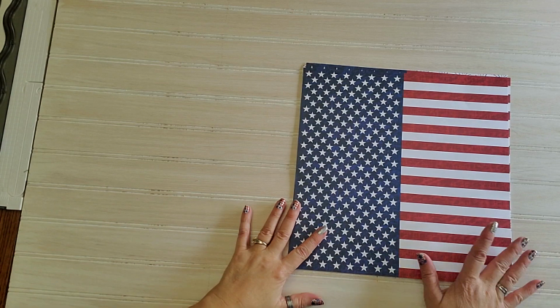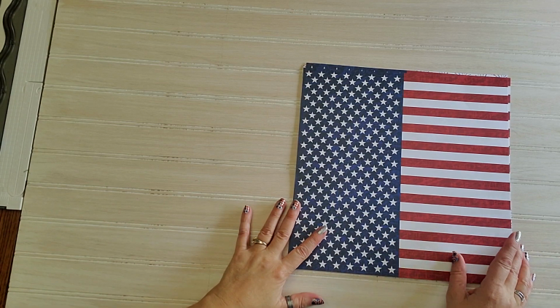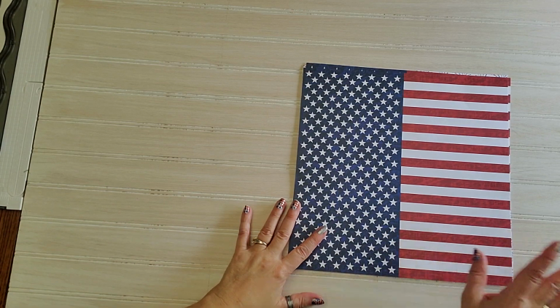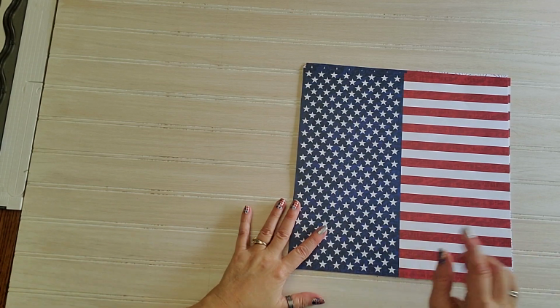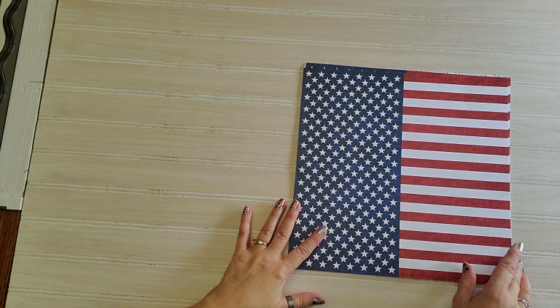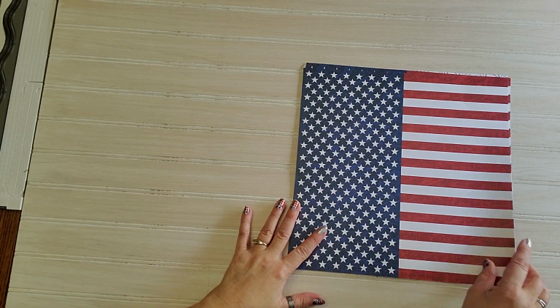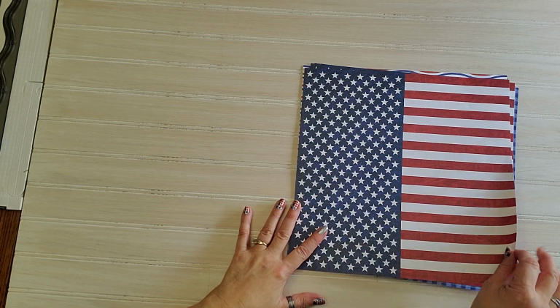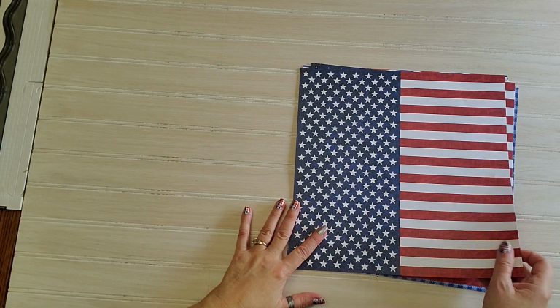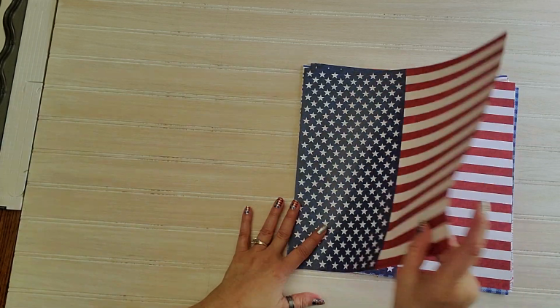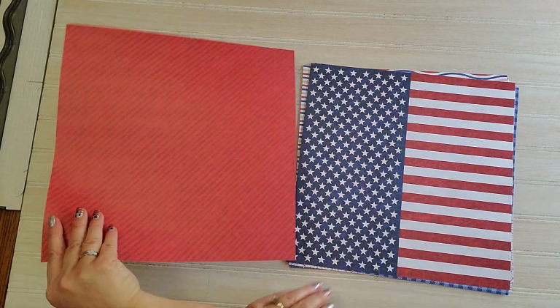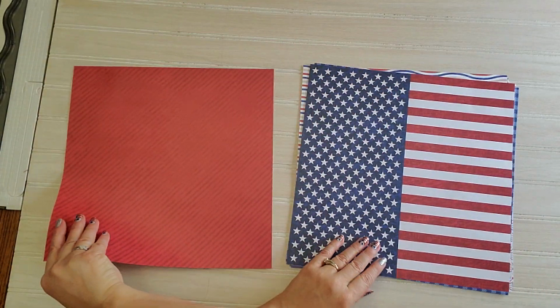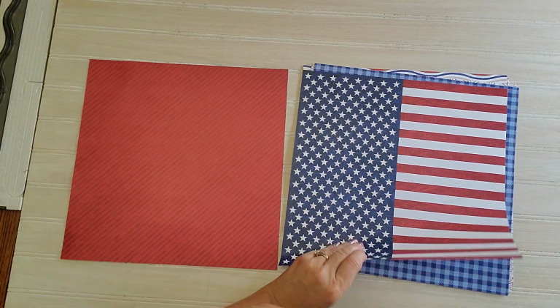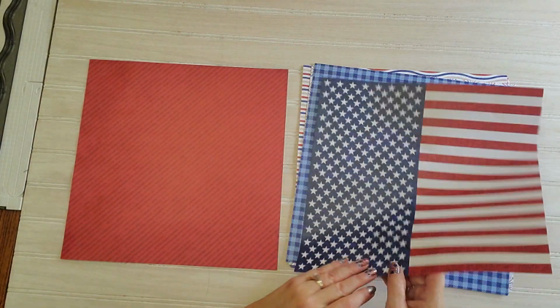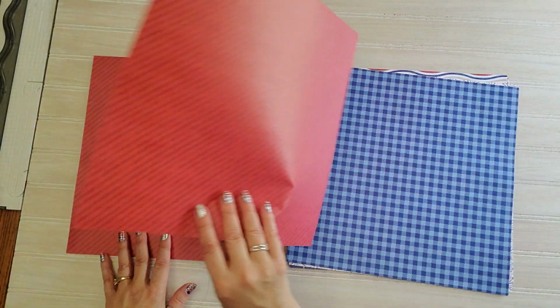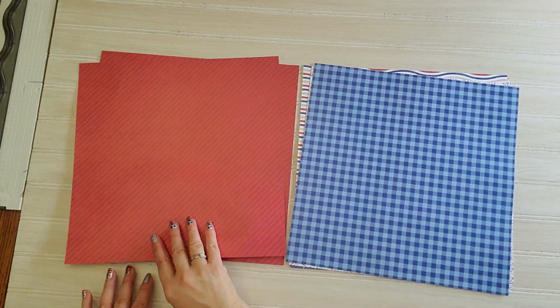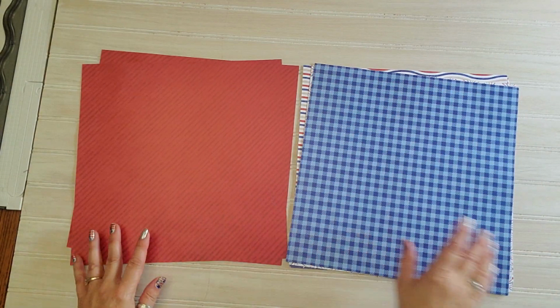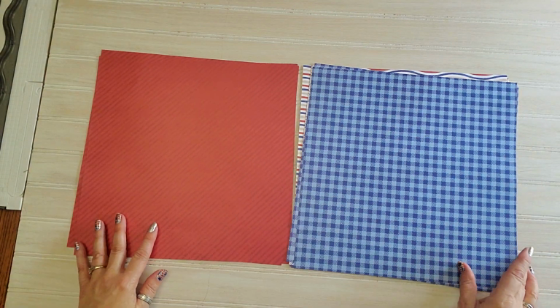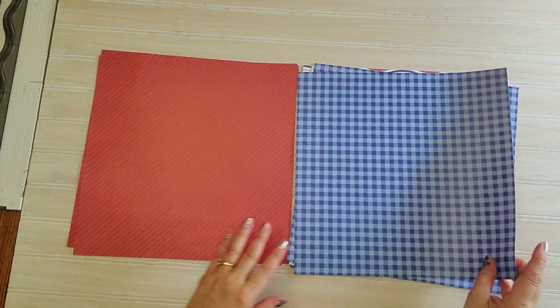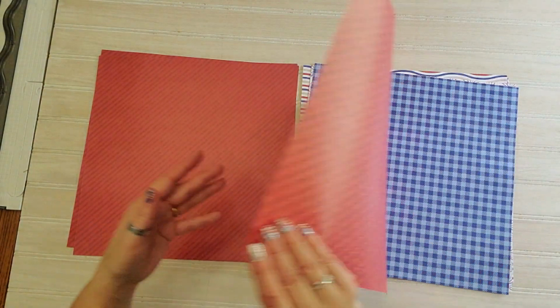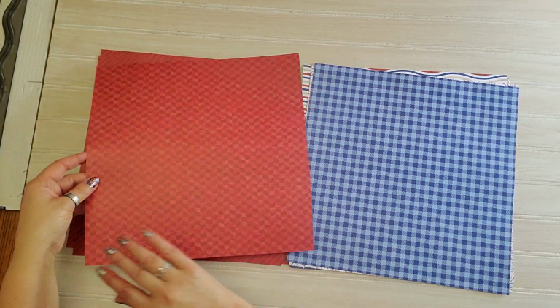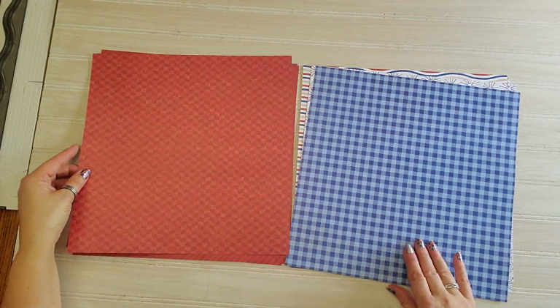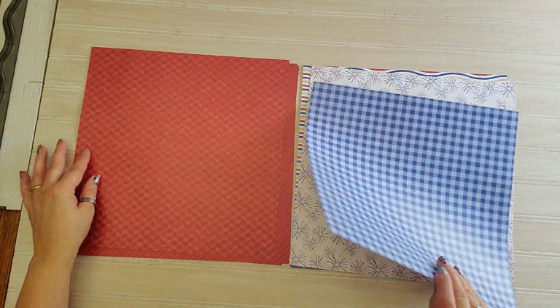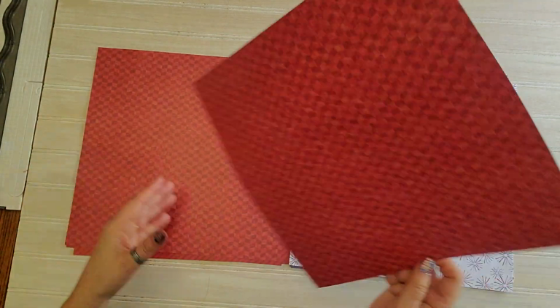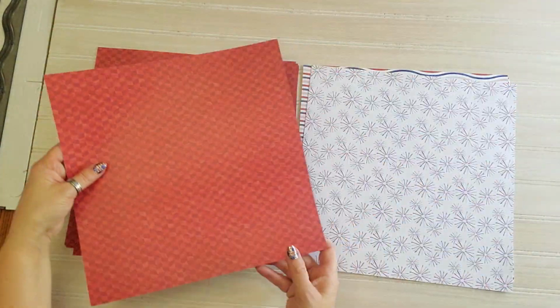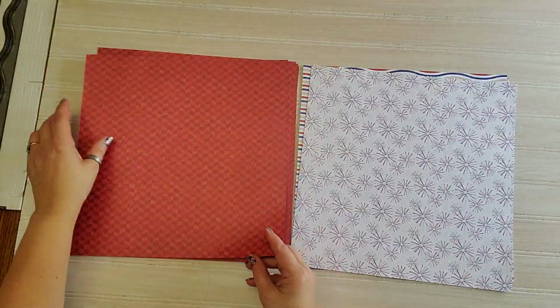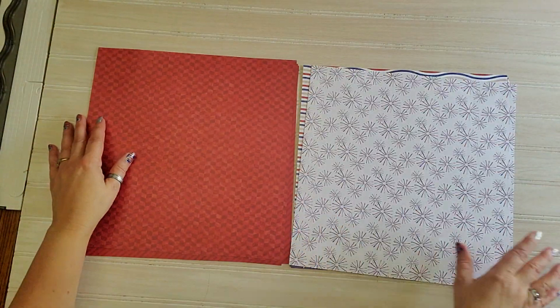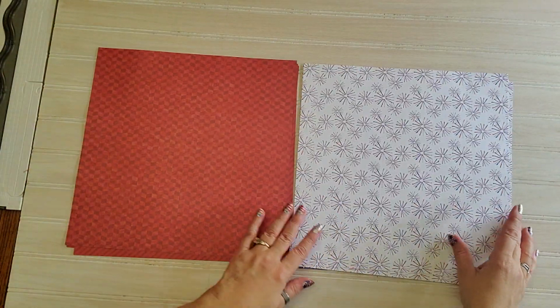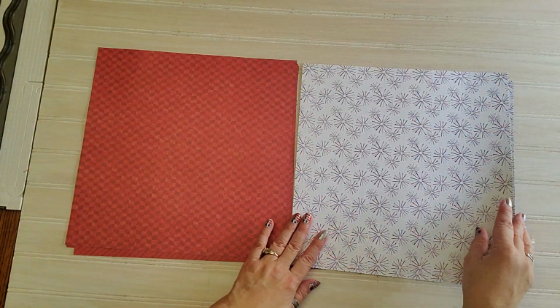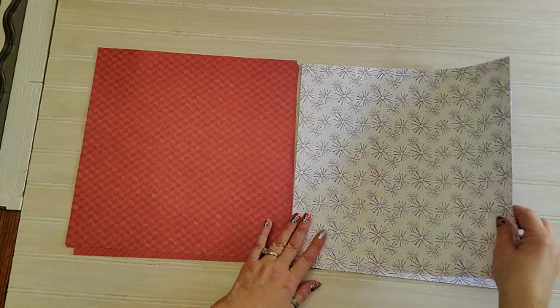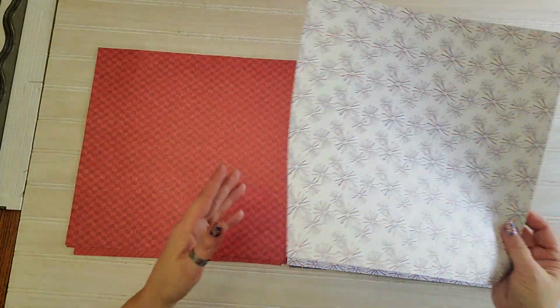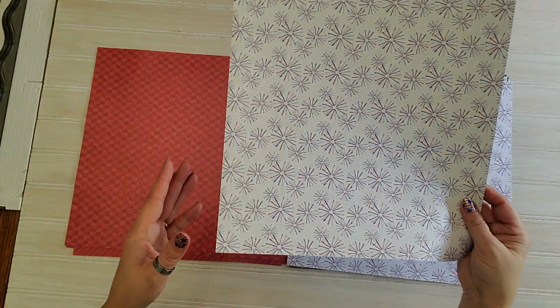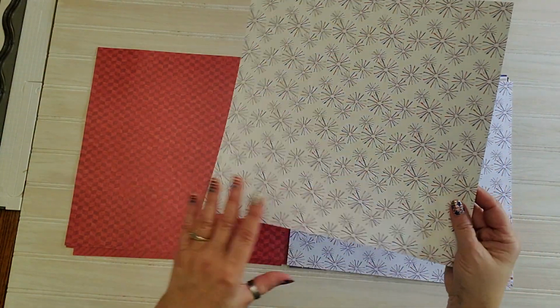I'm going to start with the paper, just a quick two-minute view. We have a beautiful flag paper, red diagonal paper, some blue plaid paper, and some more red — look at this beautiful red, white and blue fireworks.